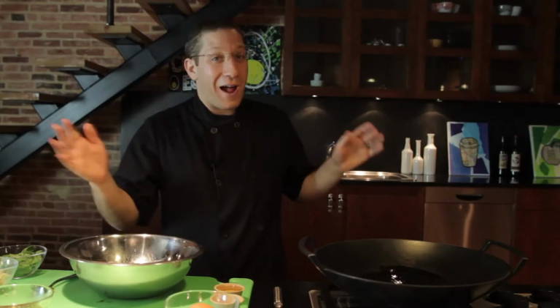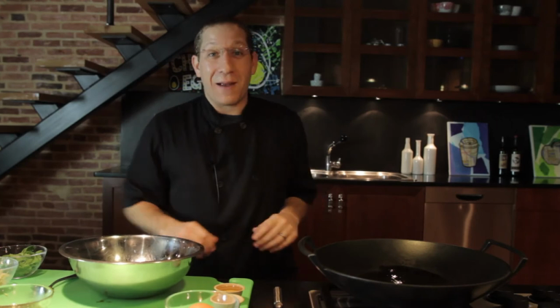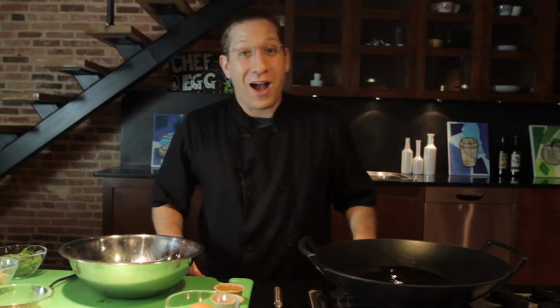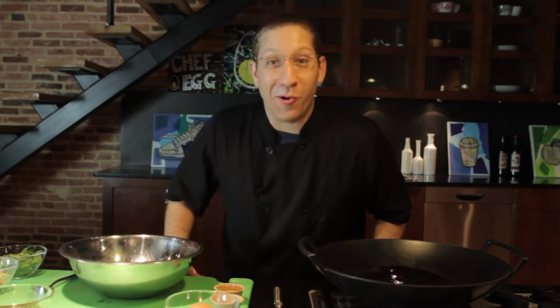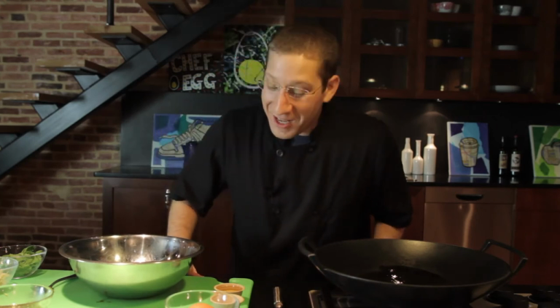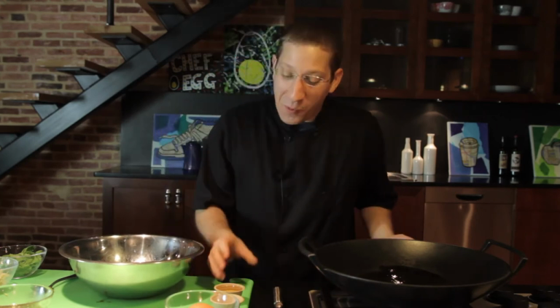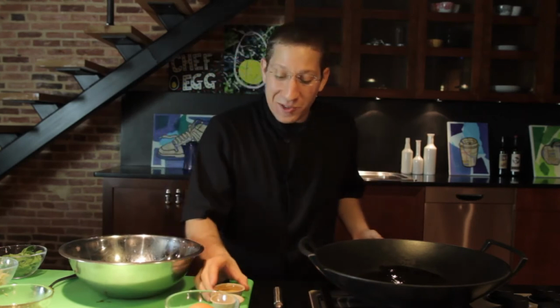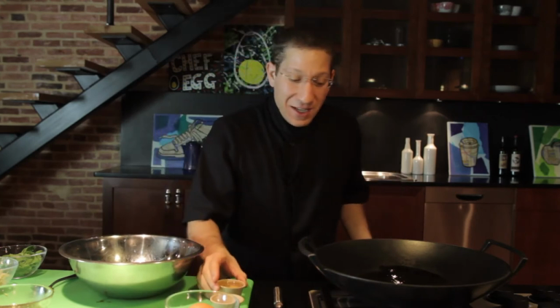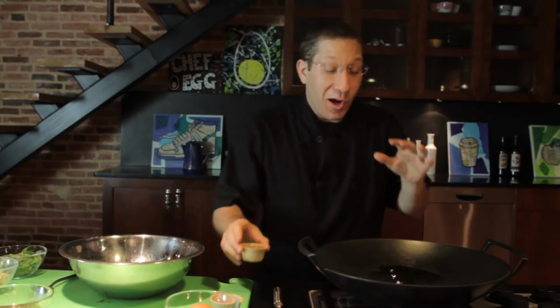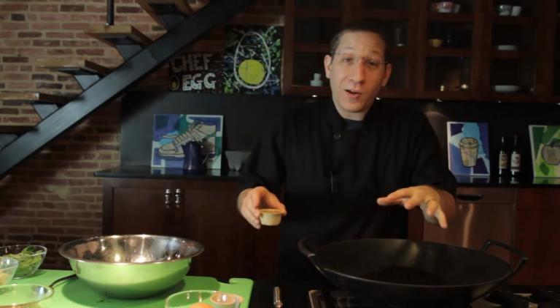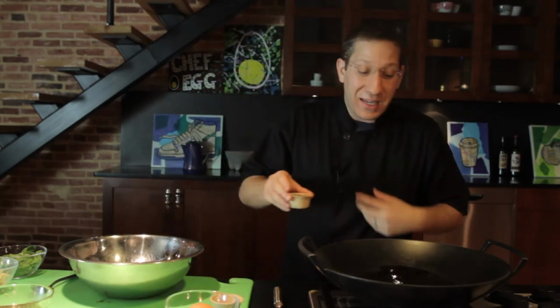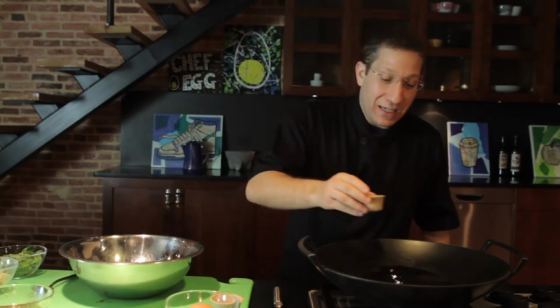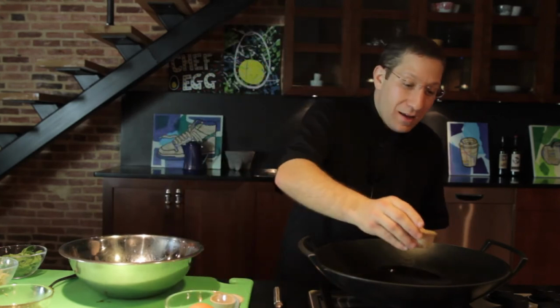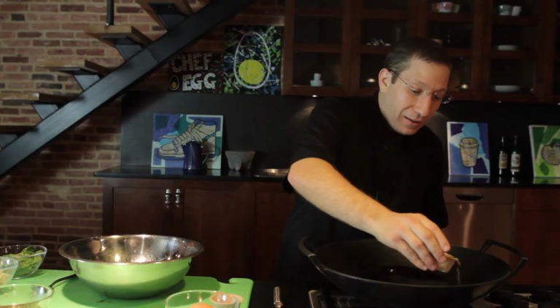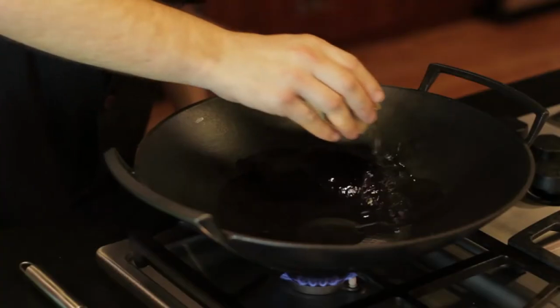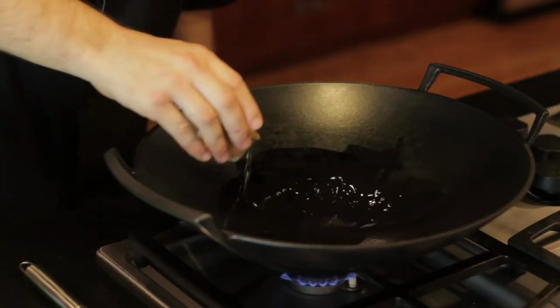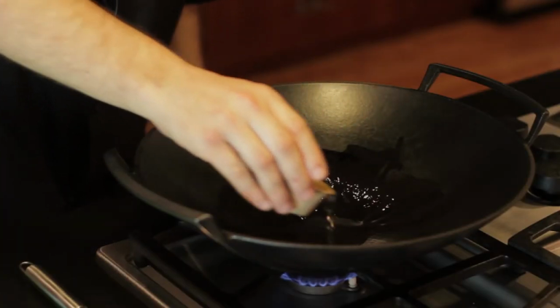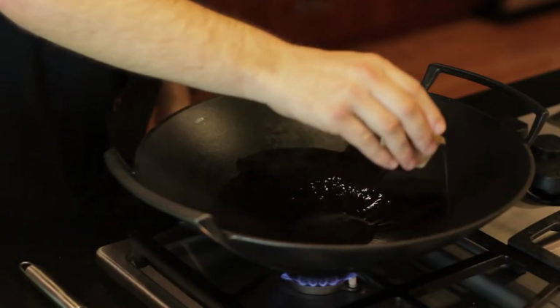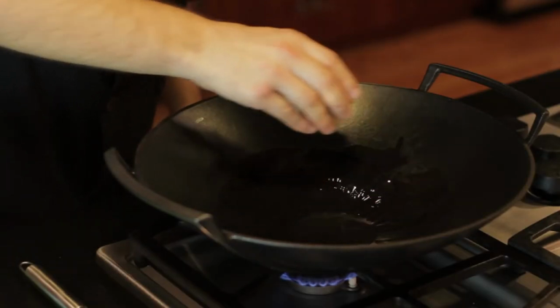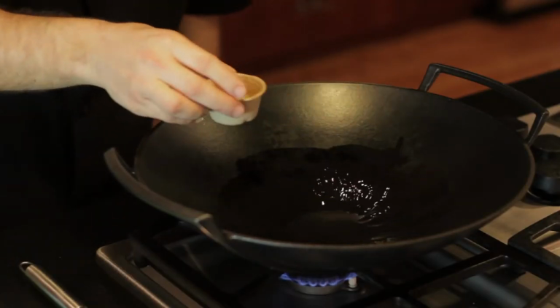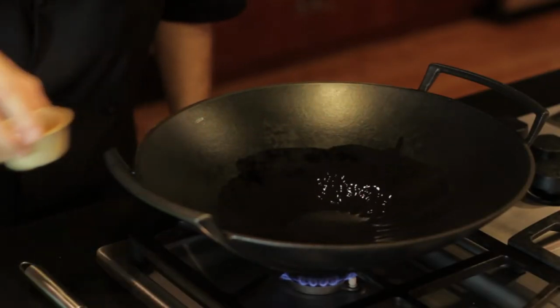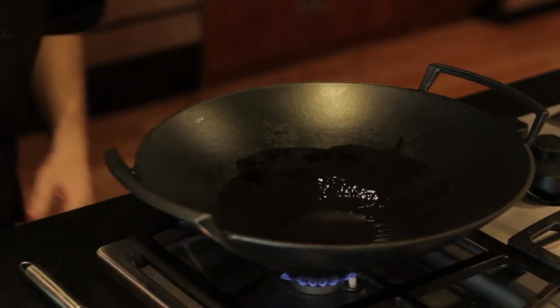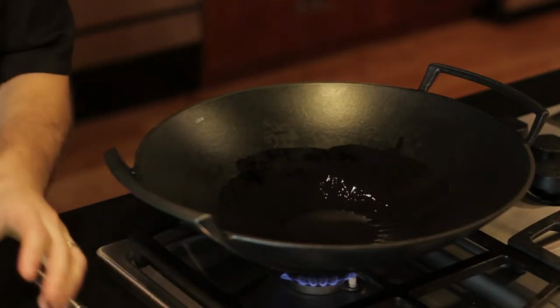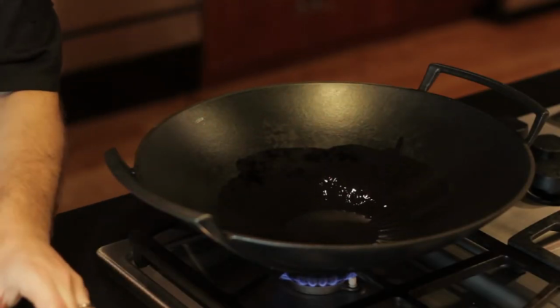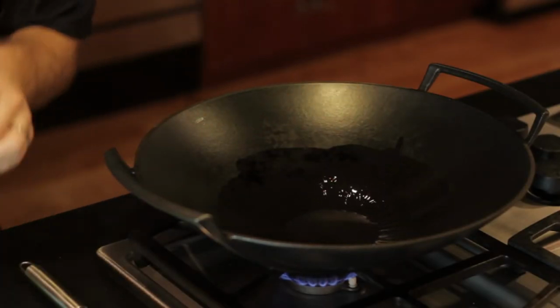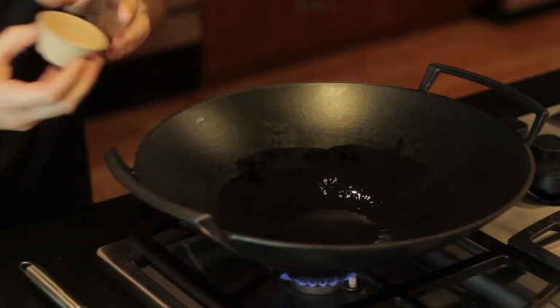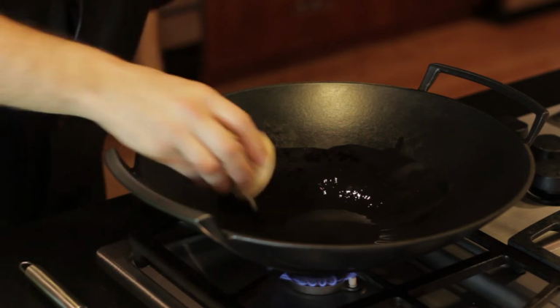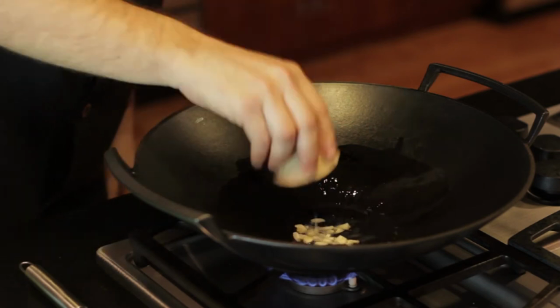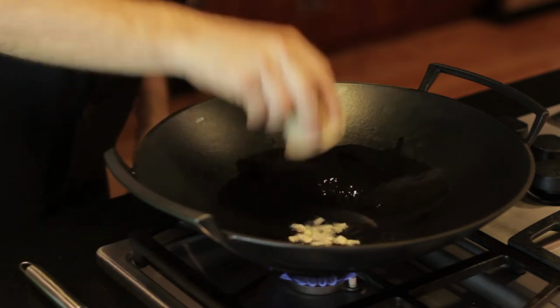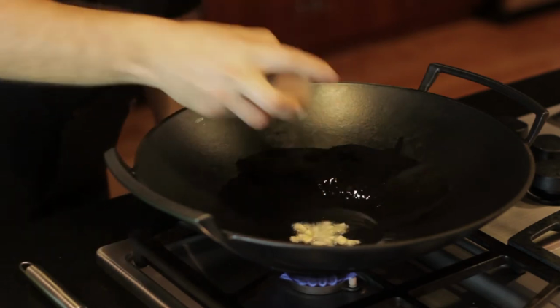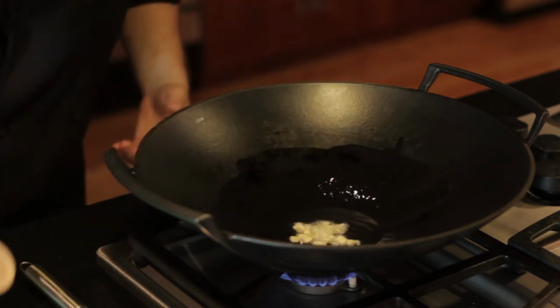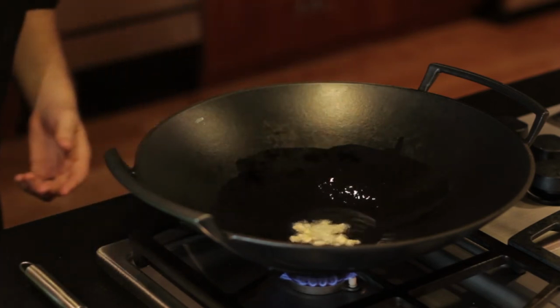Now it's time to wok and roll. So what we're going to do is put our wok over medium heat, add a little vegetable oil, about two tablespoons. Looking good. We're going to toss in some garlic and let that cook for a minute.